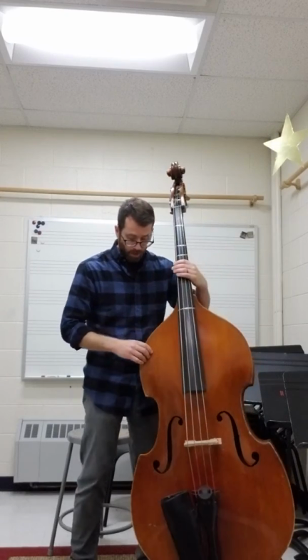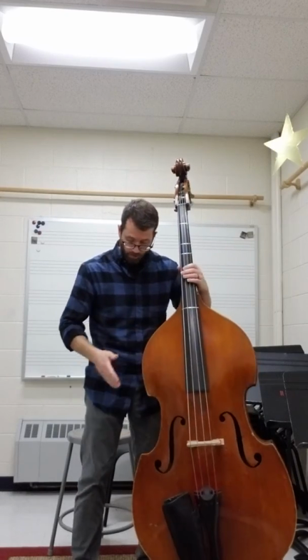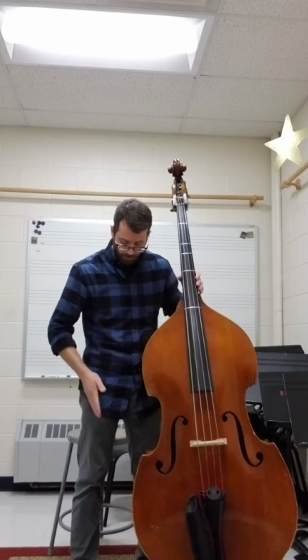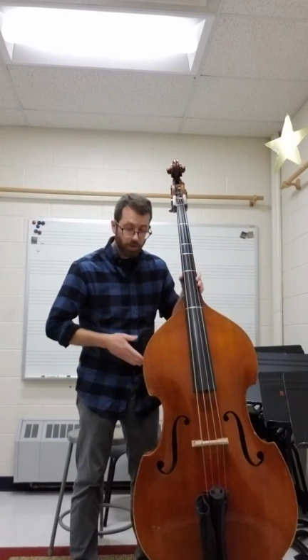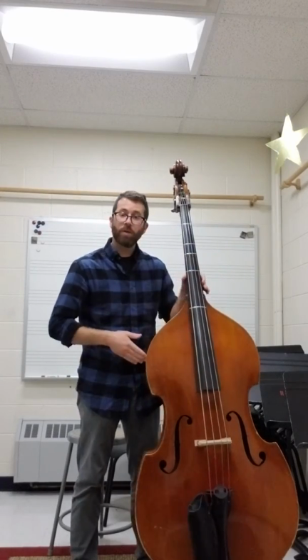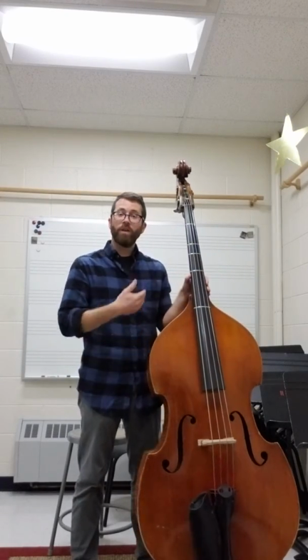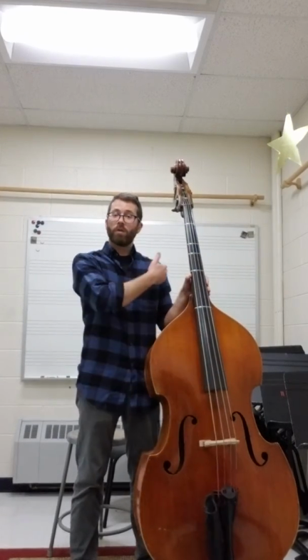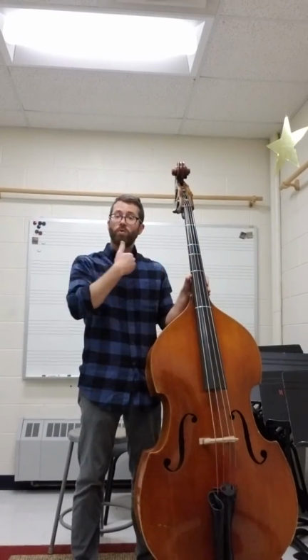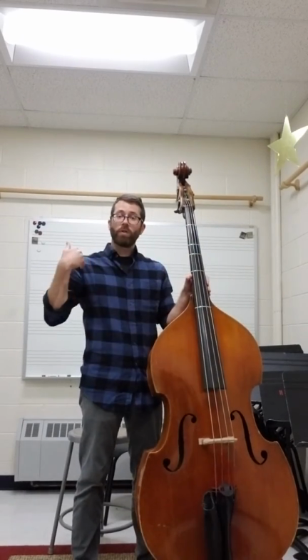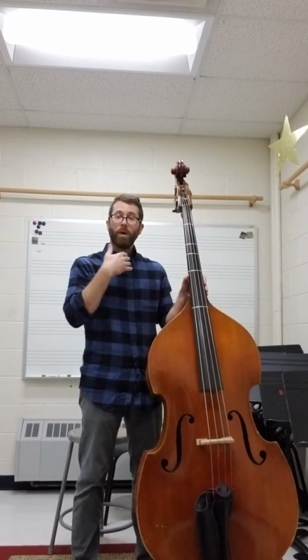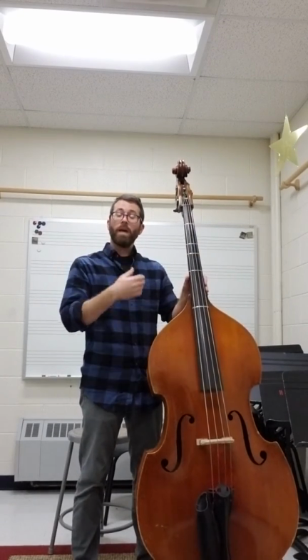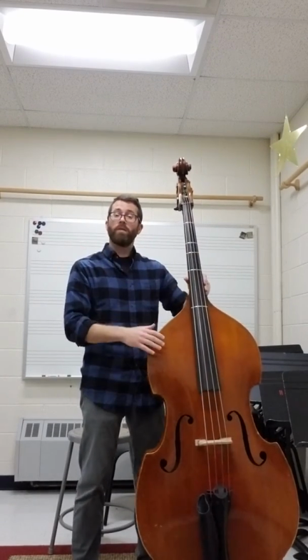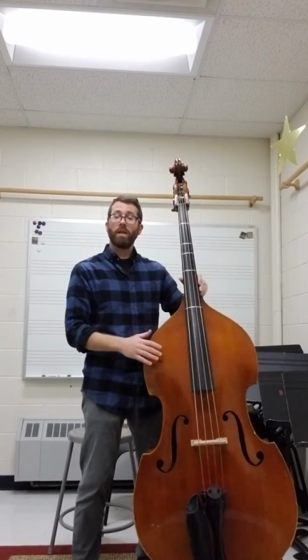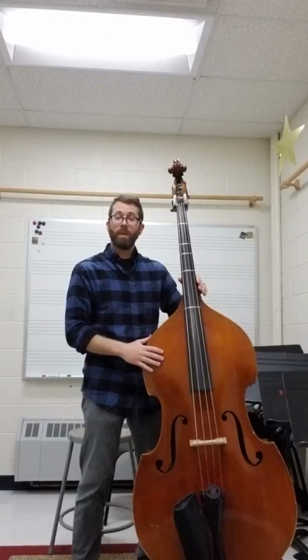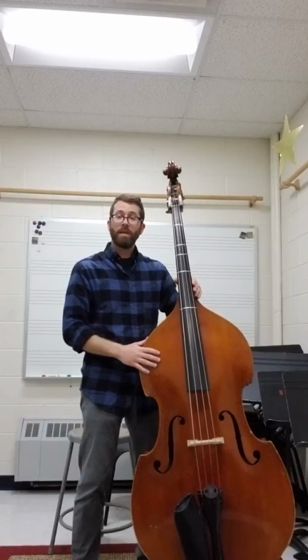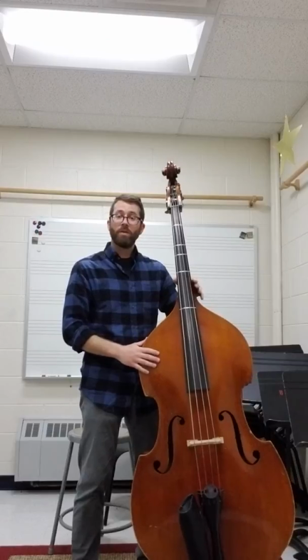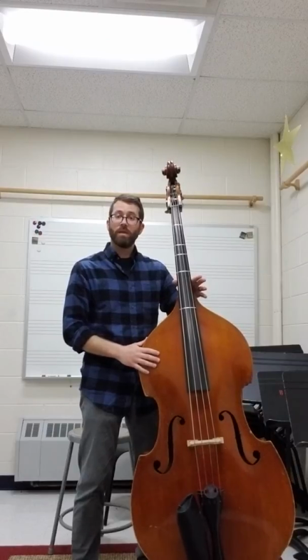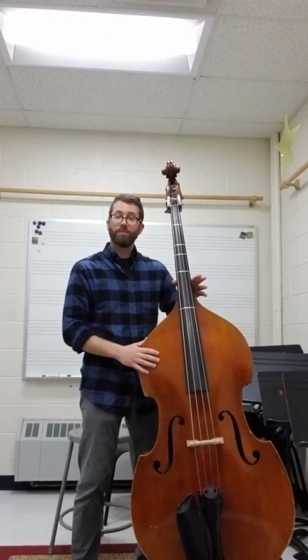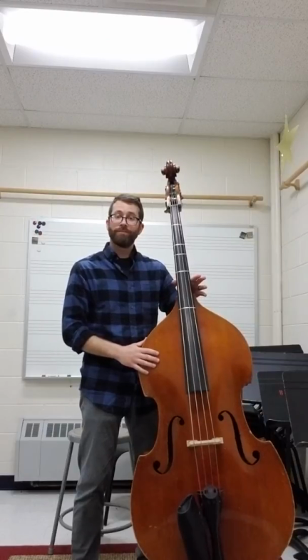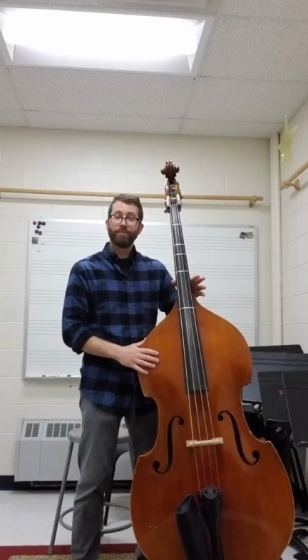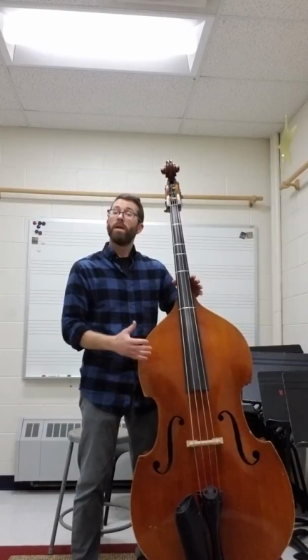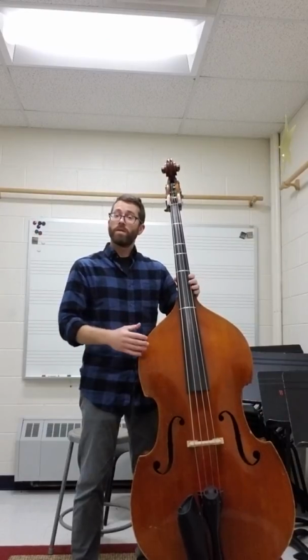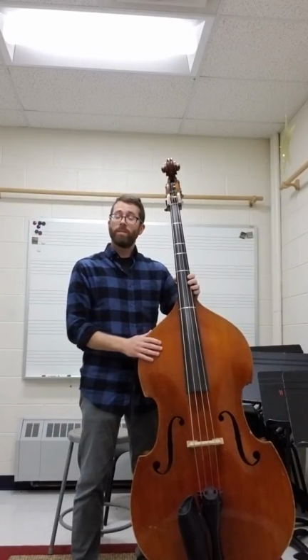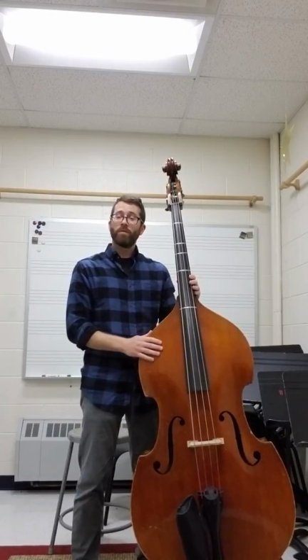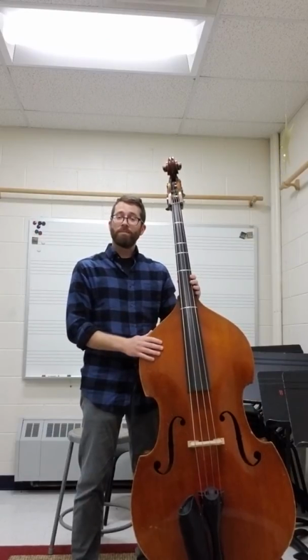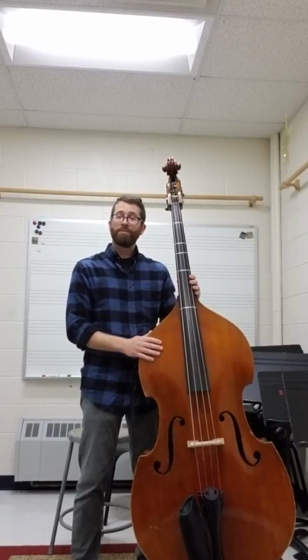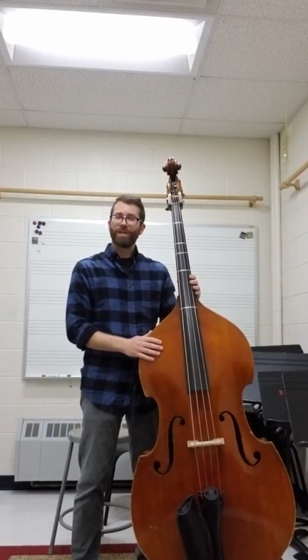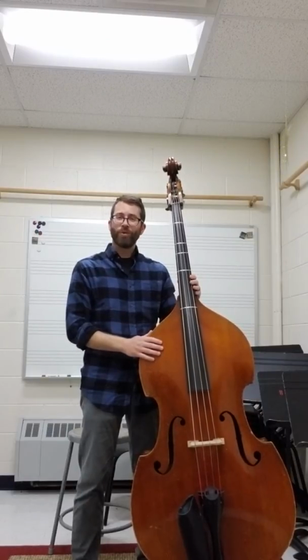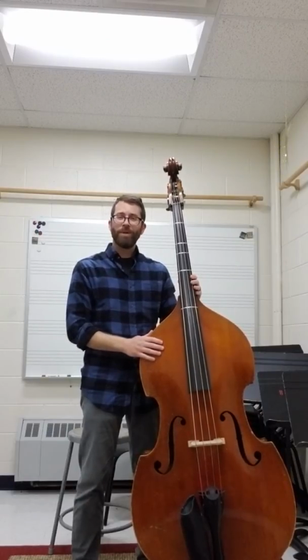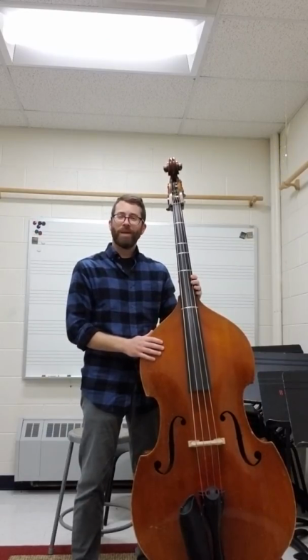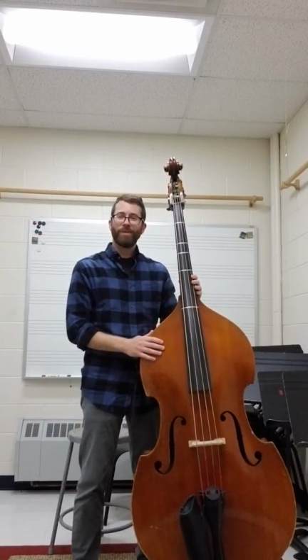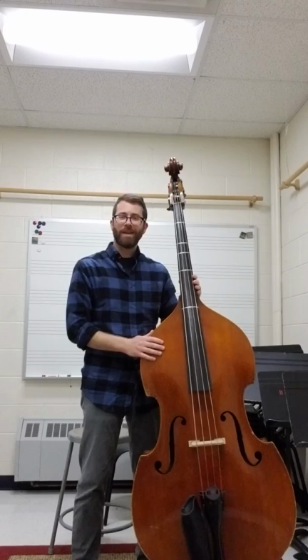Double check to make sure that your feet are shoulder width apart and you have a slight bend in your knees. This has been a minute of your time, thanks for joining me, and we'll see you next time.